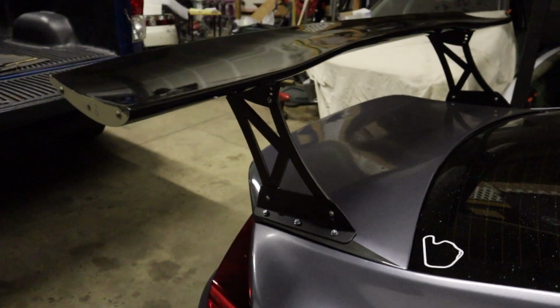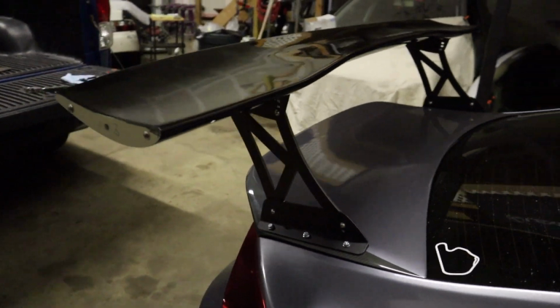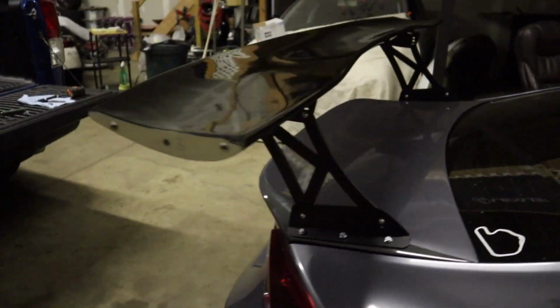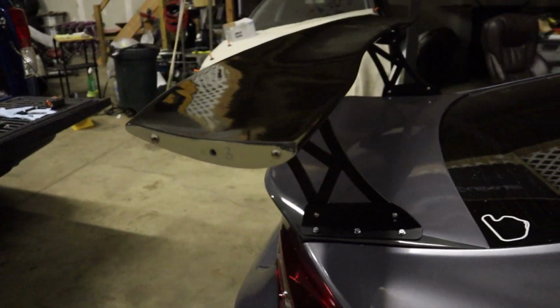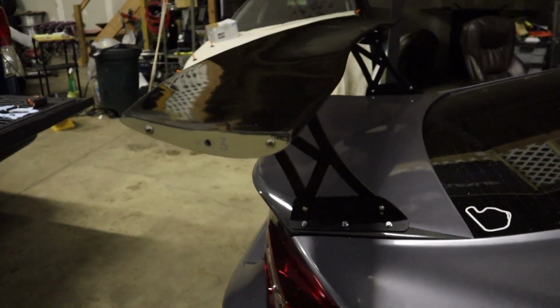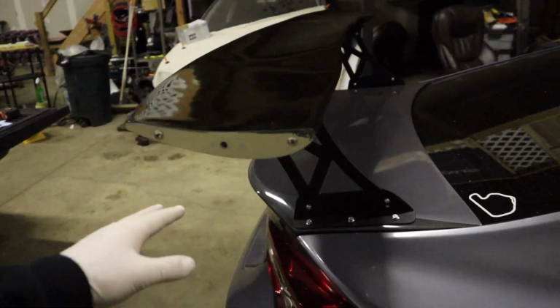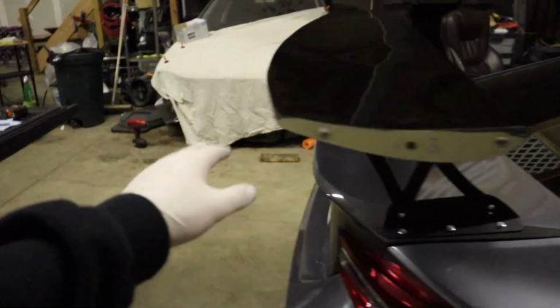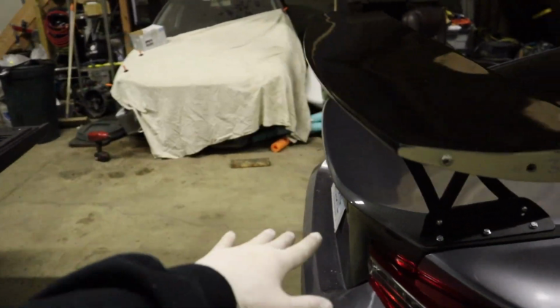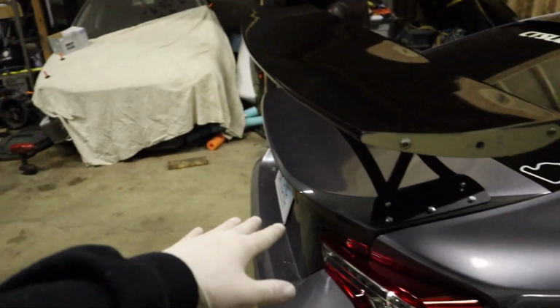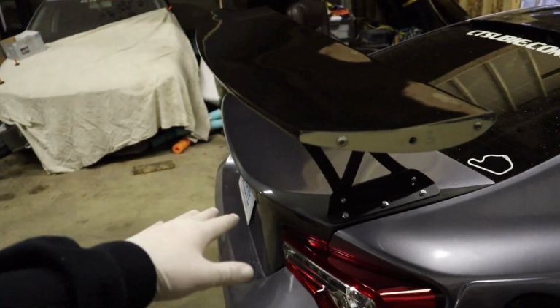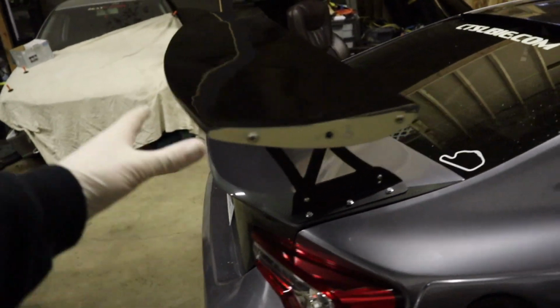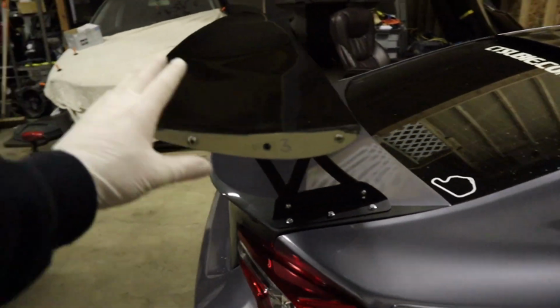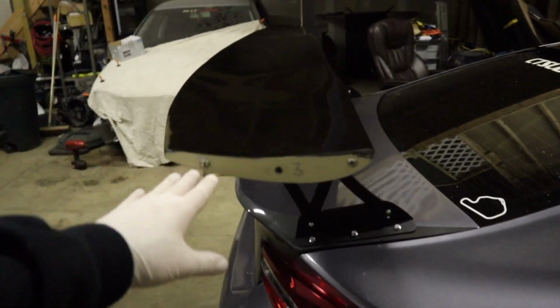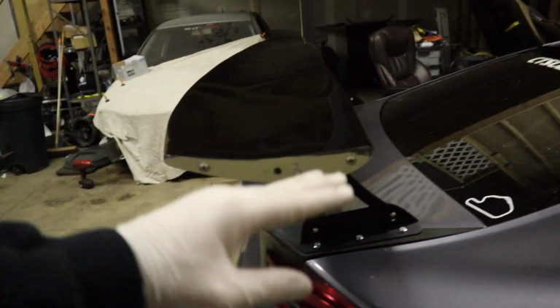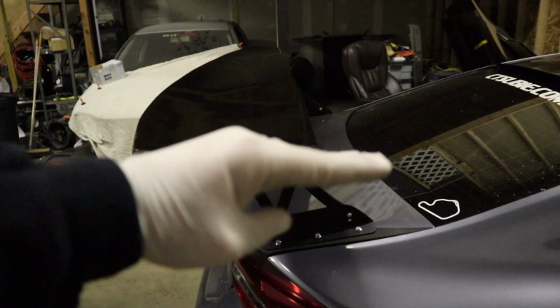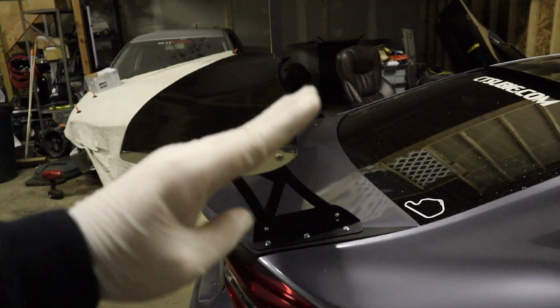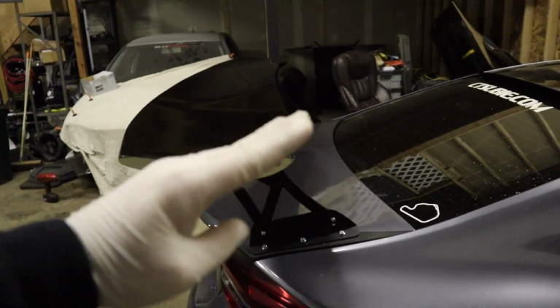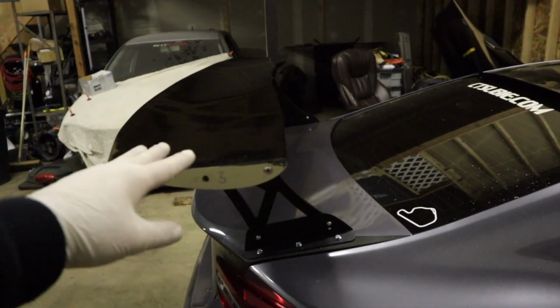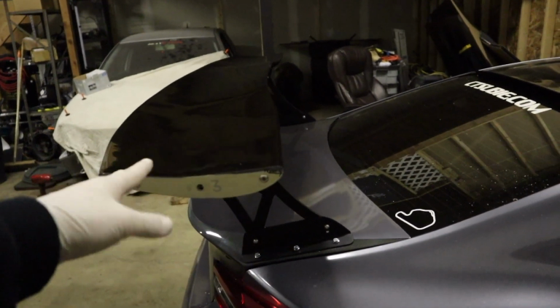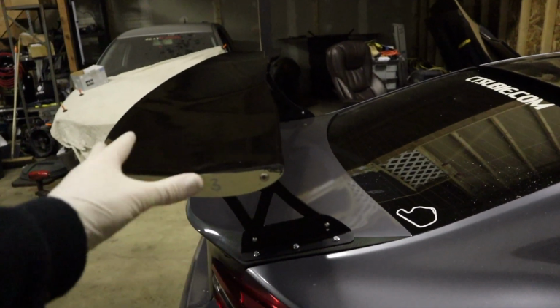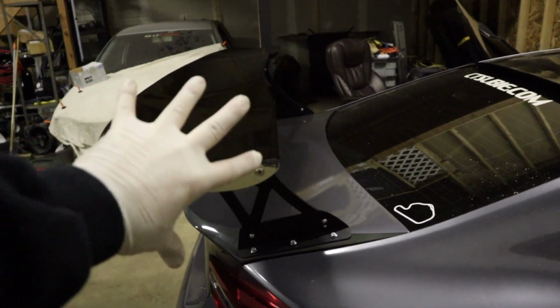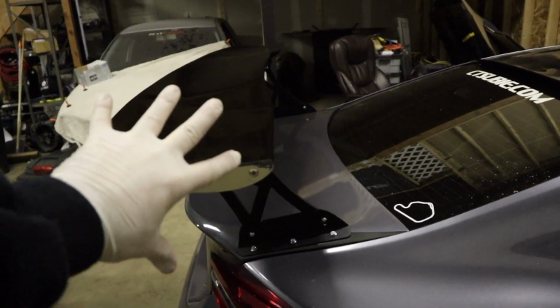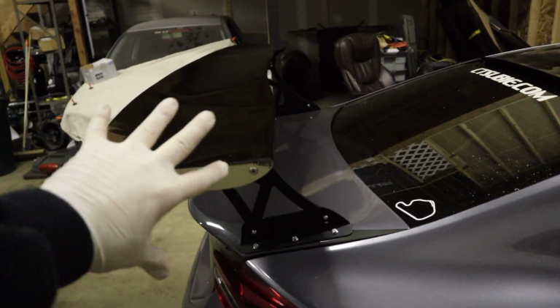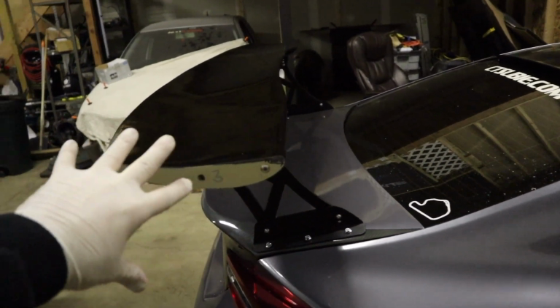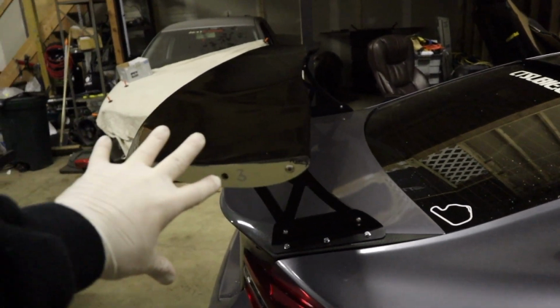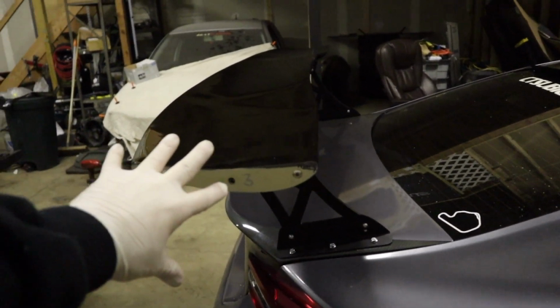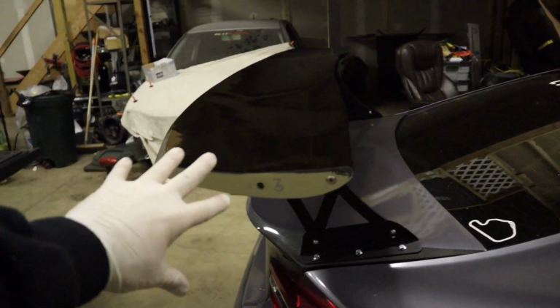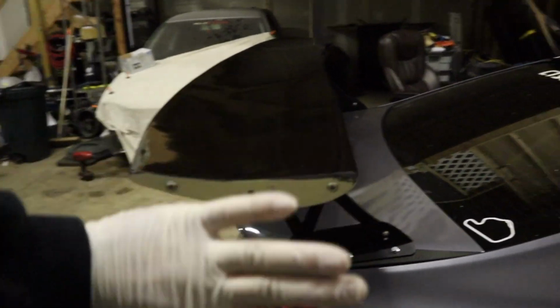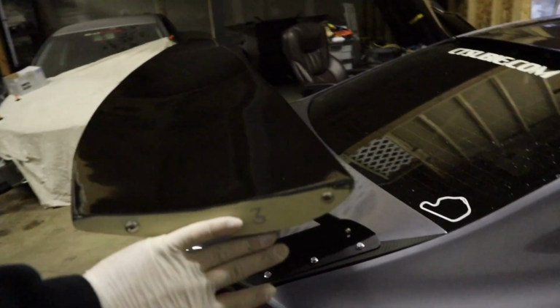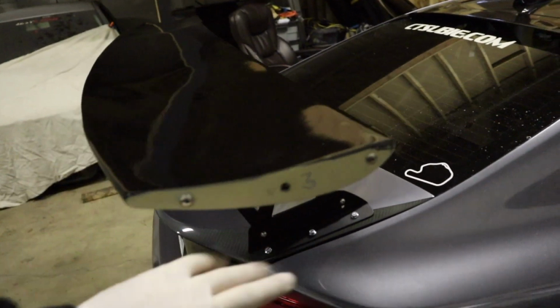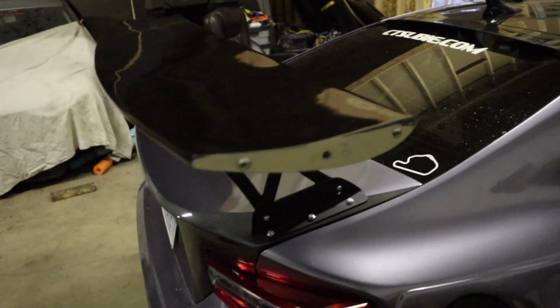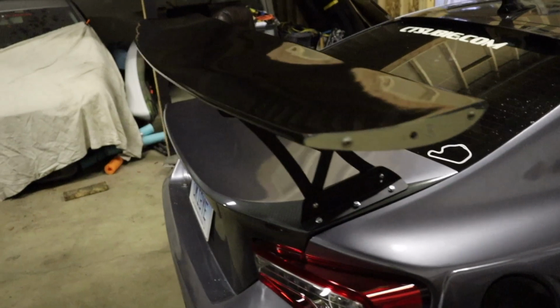Now what I've got to do is close the trunk all the way. Right now it's tilted up a little bit, so I'm just going to orient it the right way, throw the end plates on, and we're done.